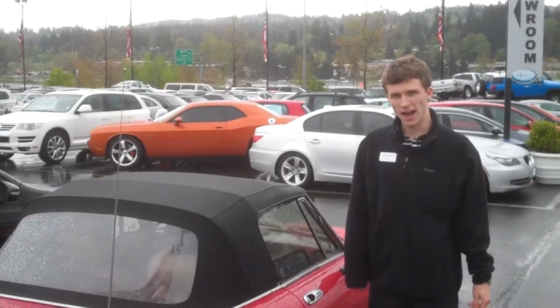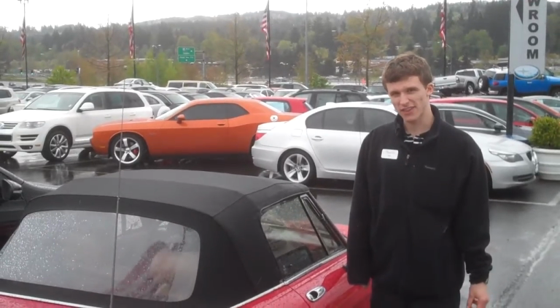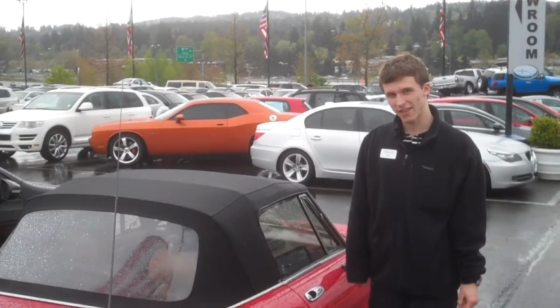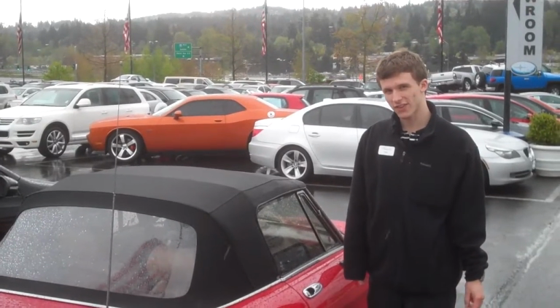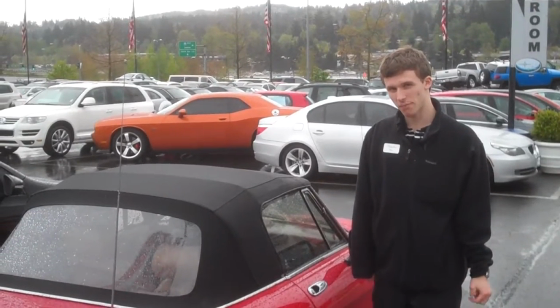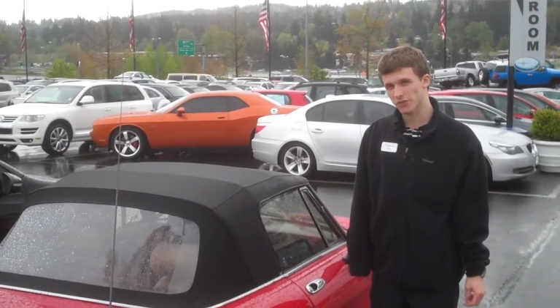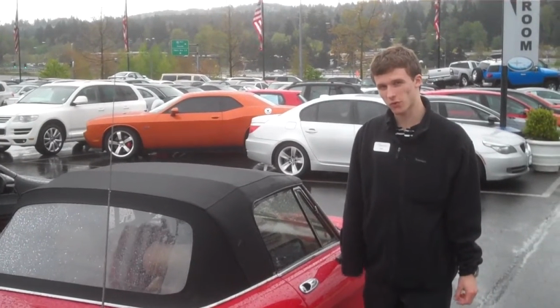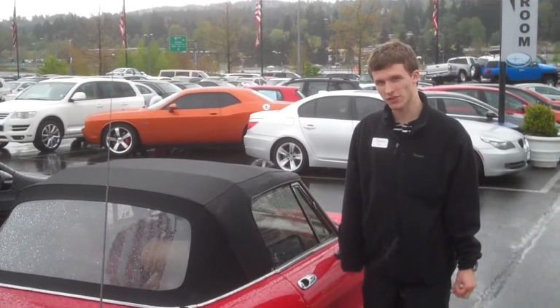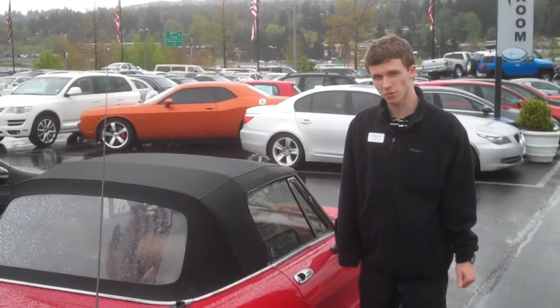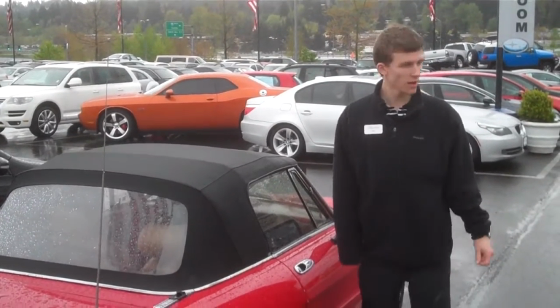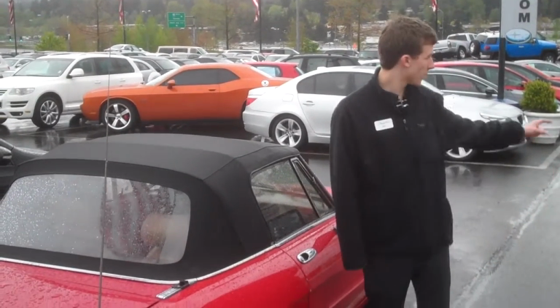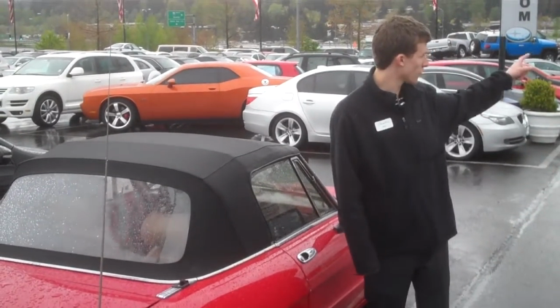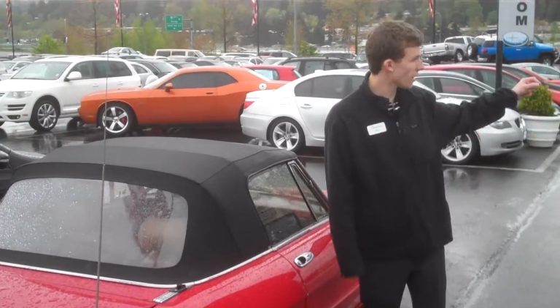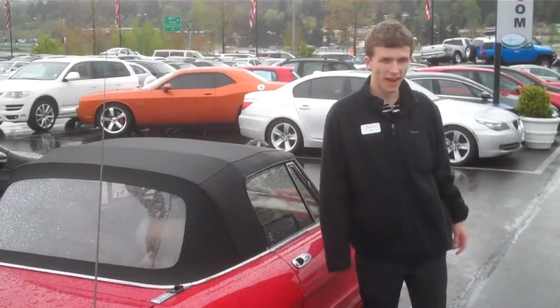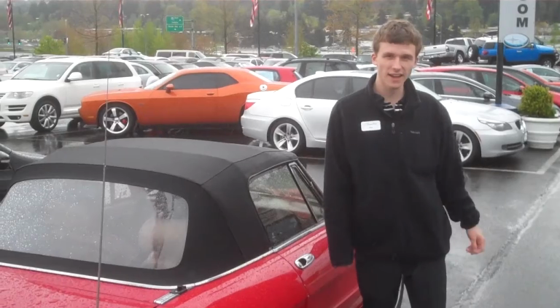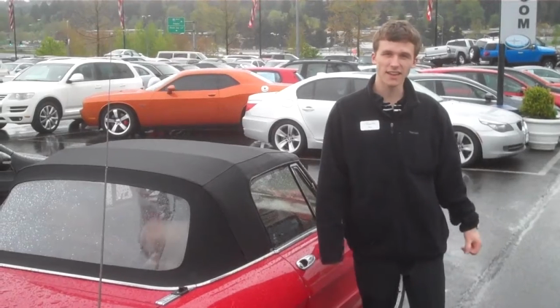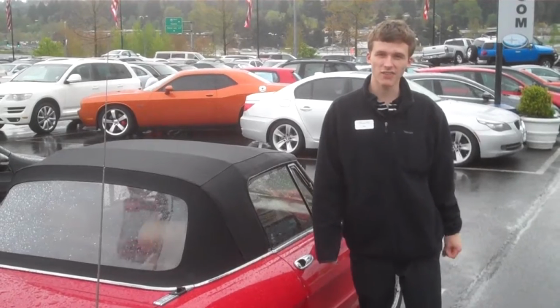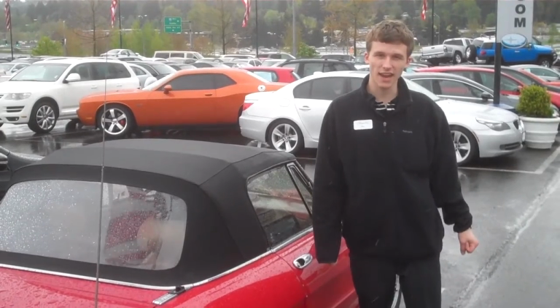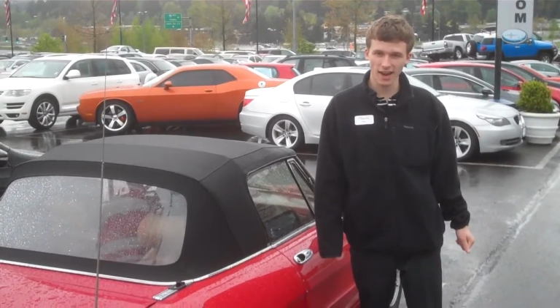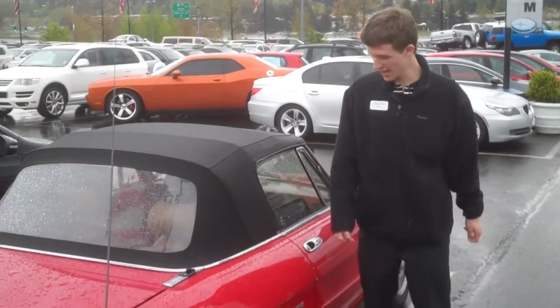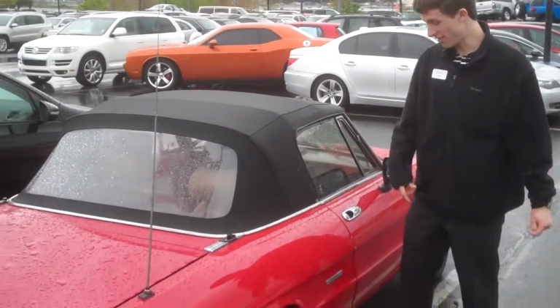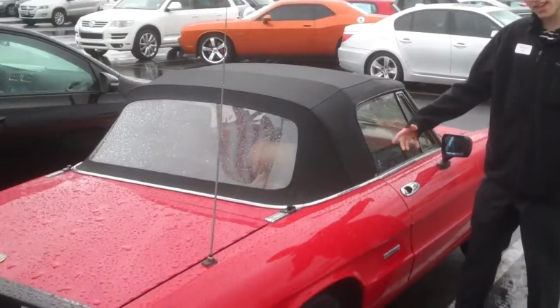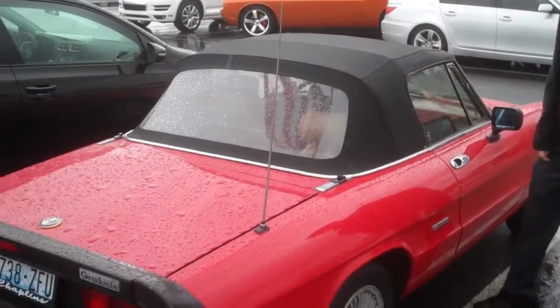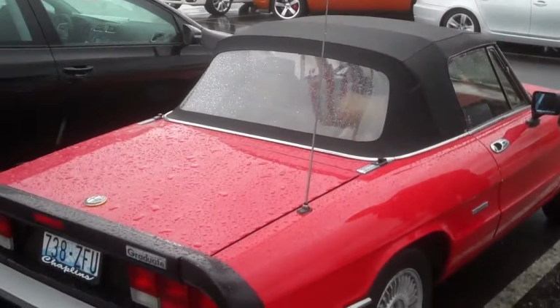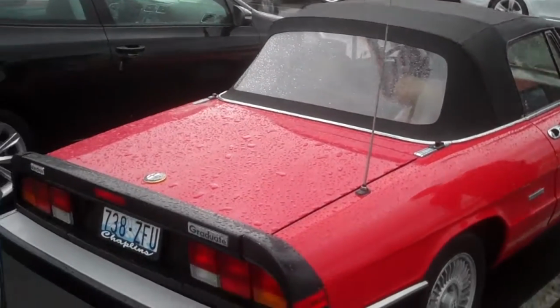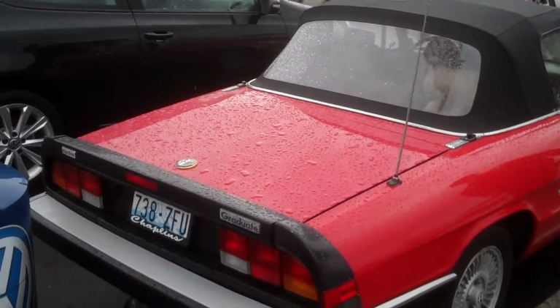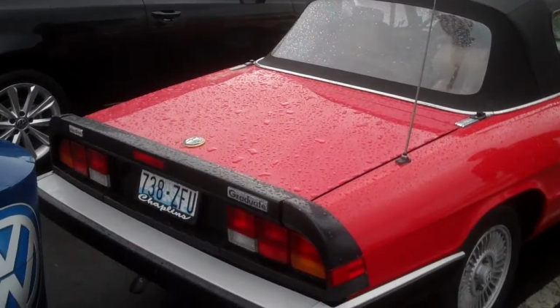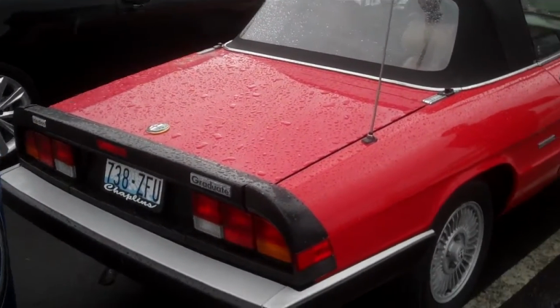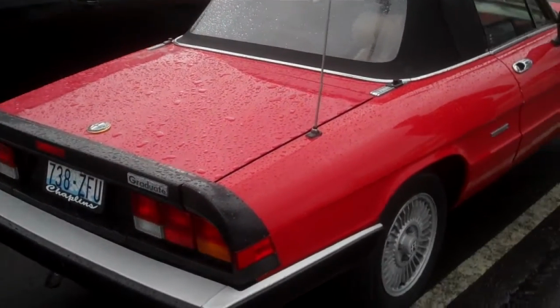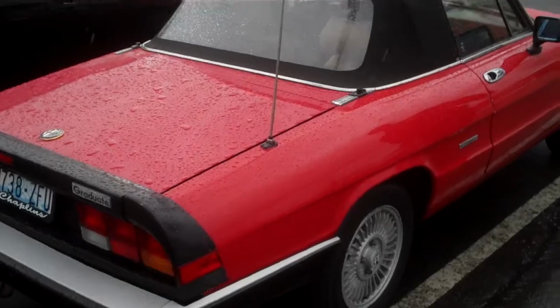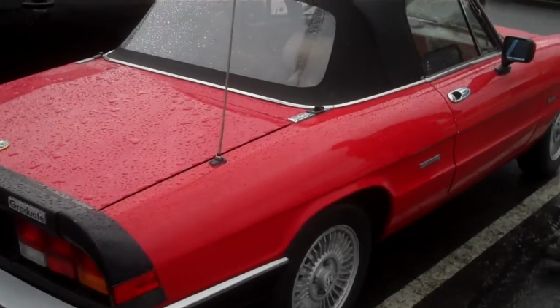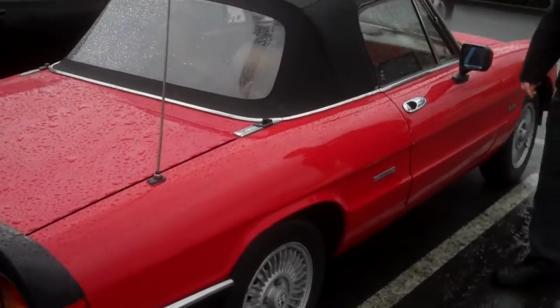Hi, this is Alex at Chaplin's Volkswagen Subaru, located right off I-90 in the East Gate area, and this is a 1990 Alfa Romeo Spyder.